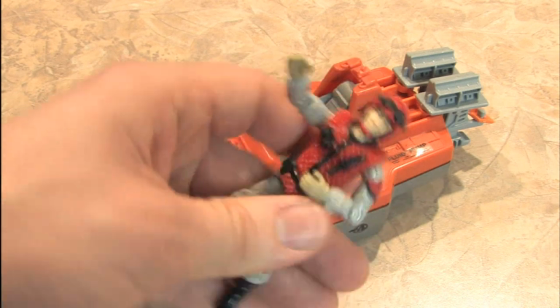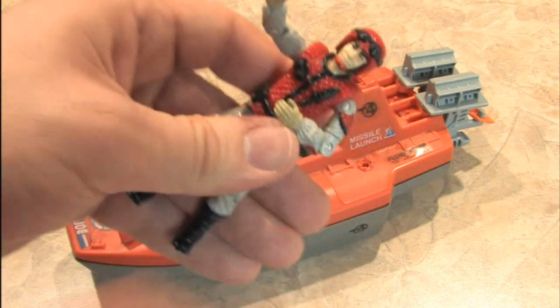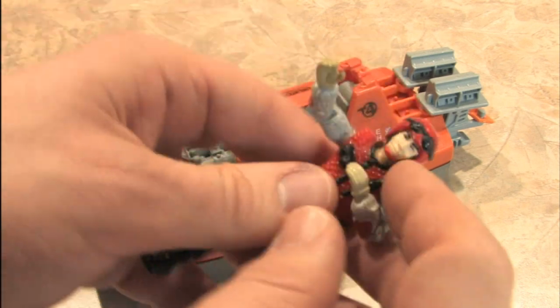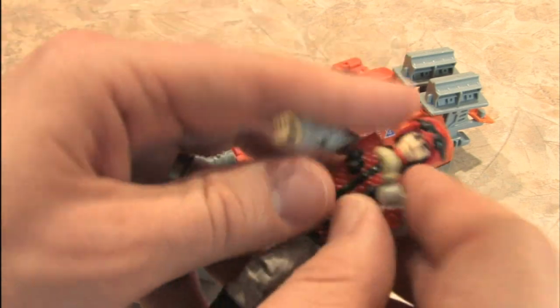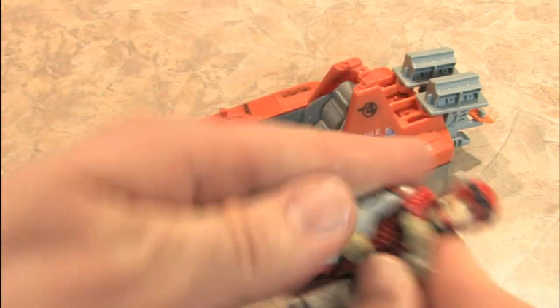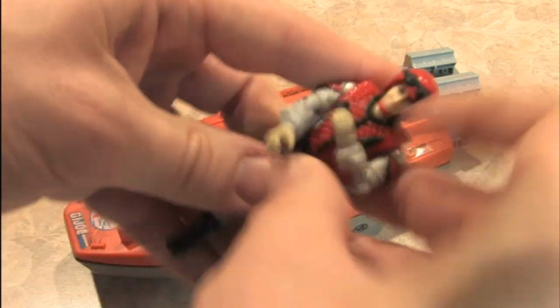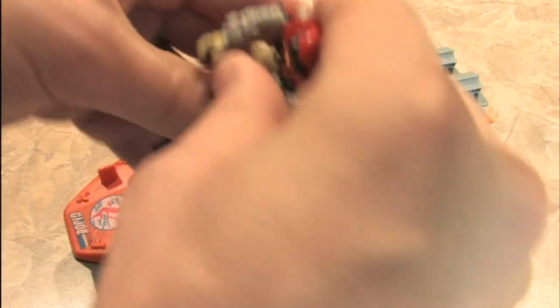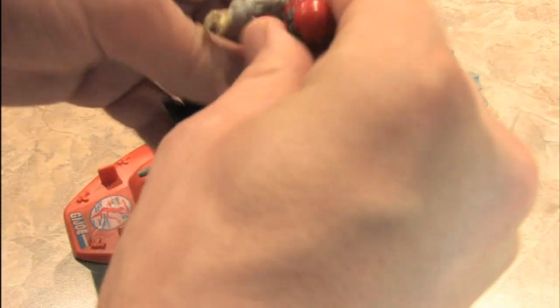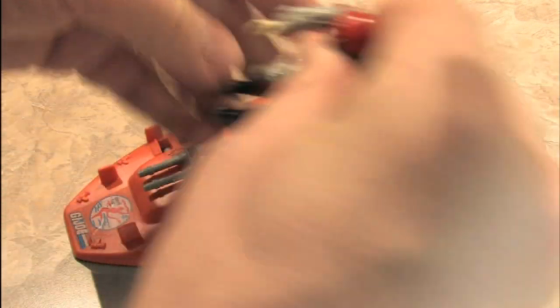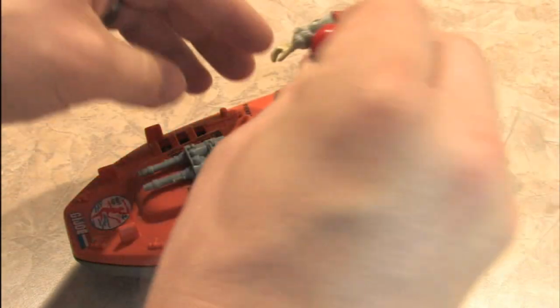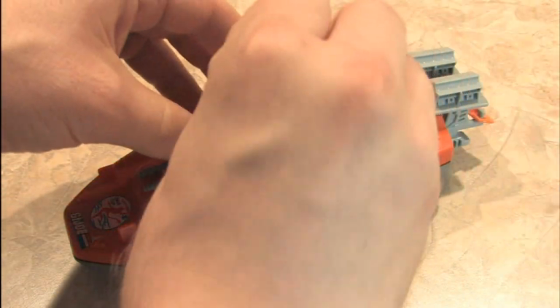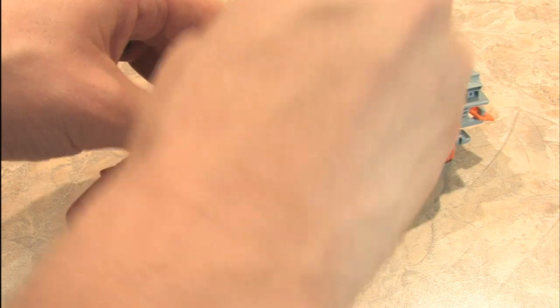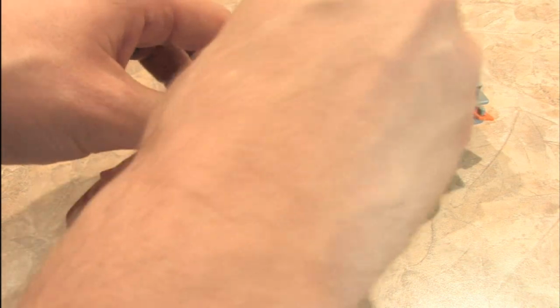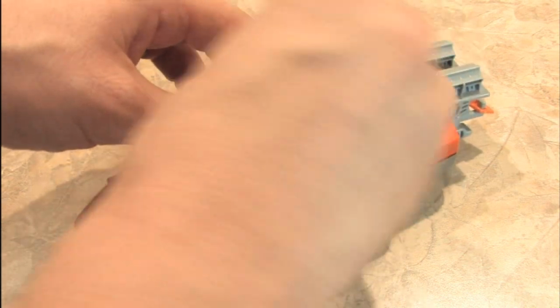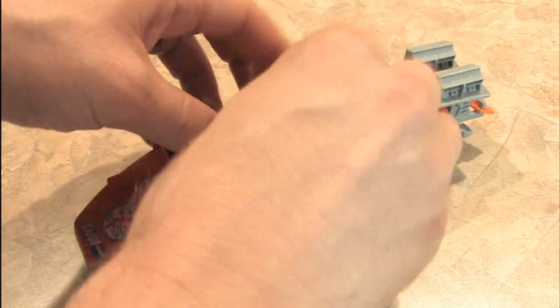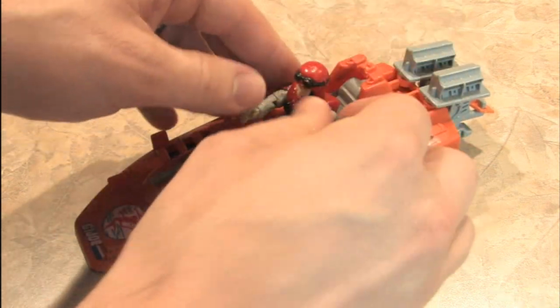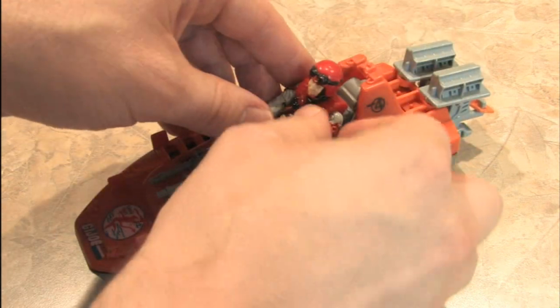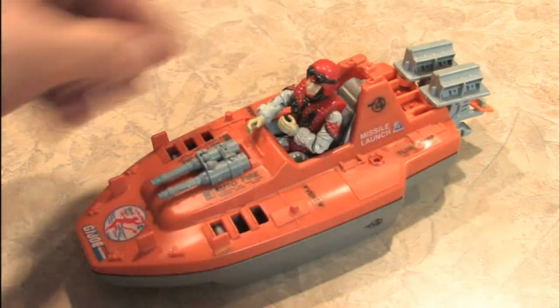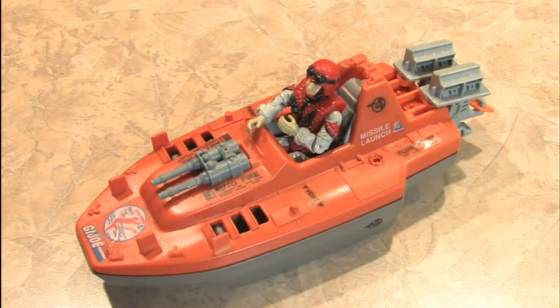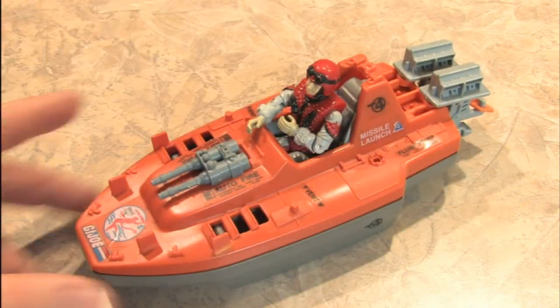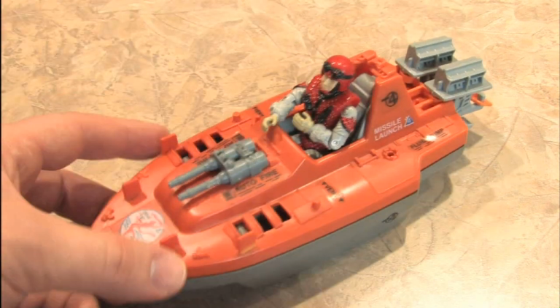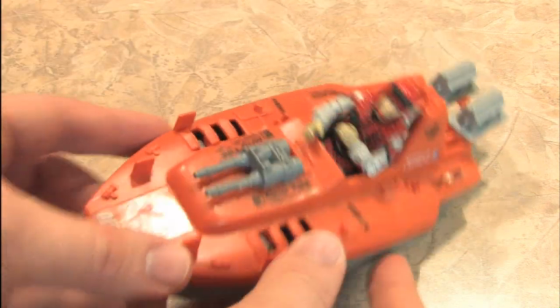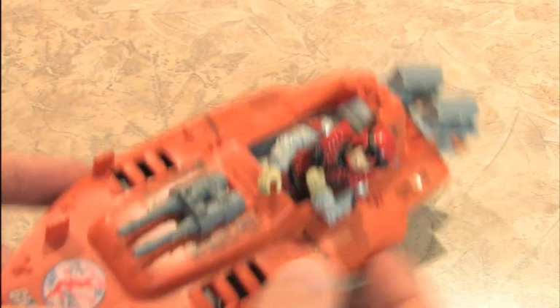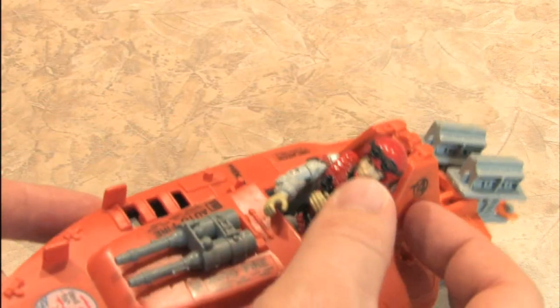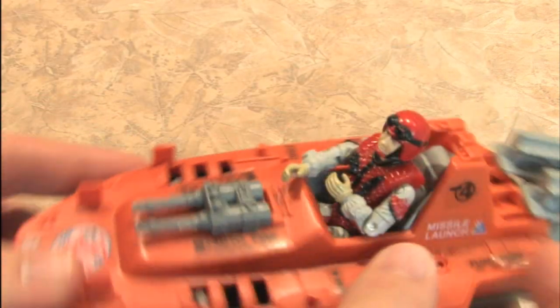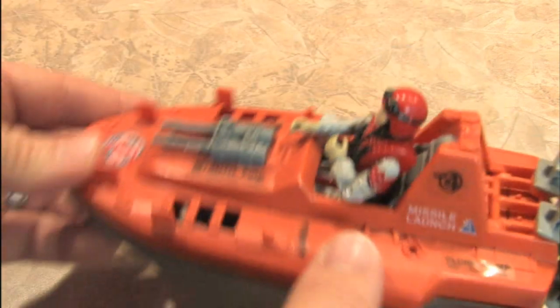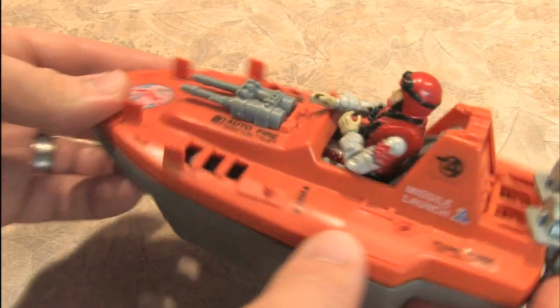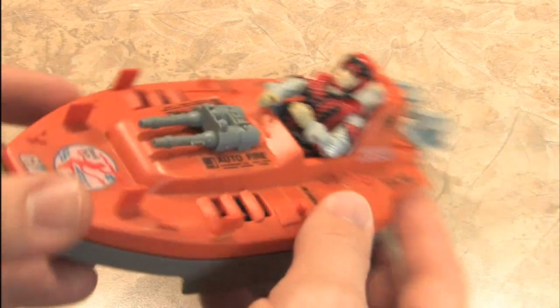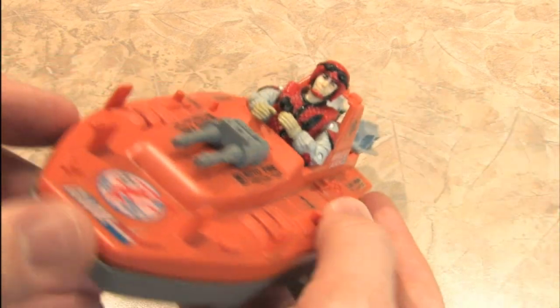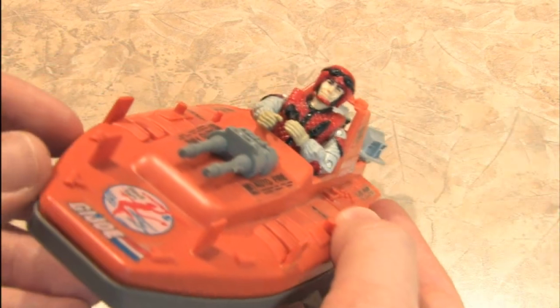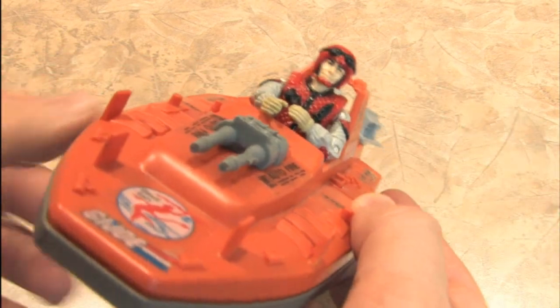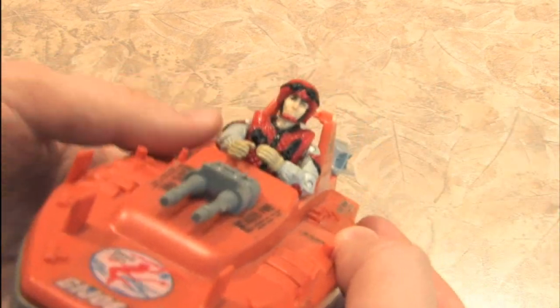So we'll take Crazy Legs — all Joes are qualified to drive the Devilfish — and now he can fight against Cobra.